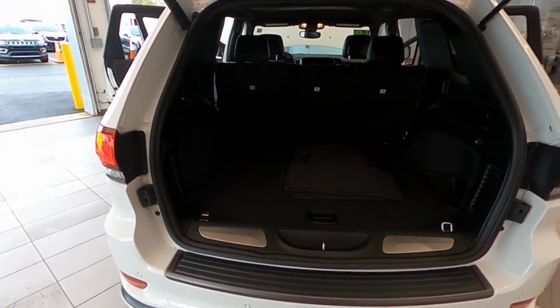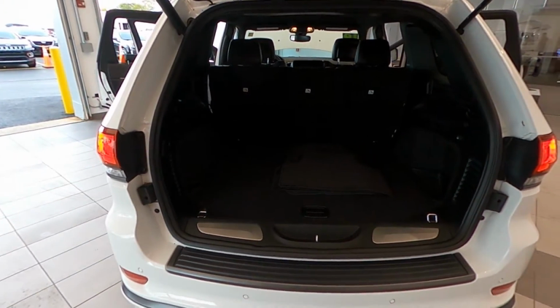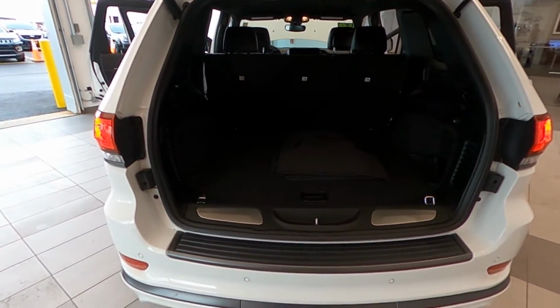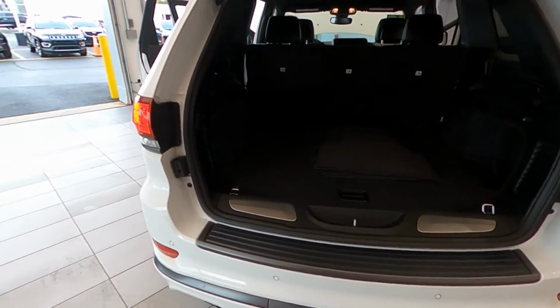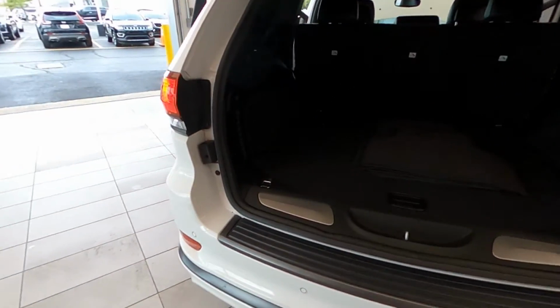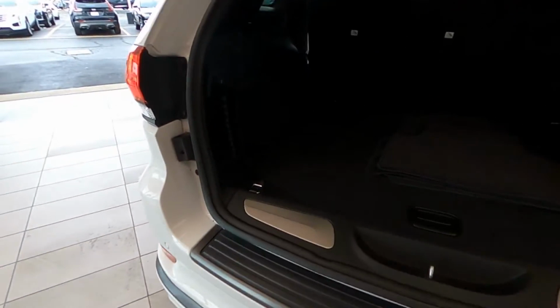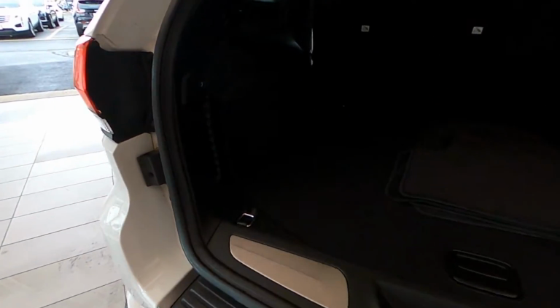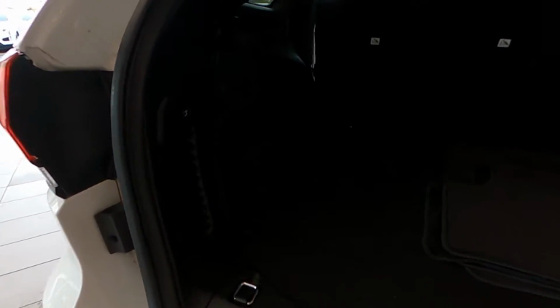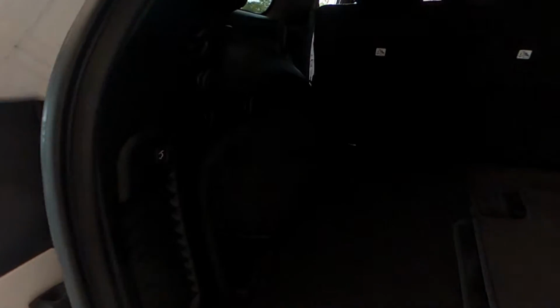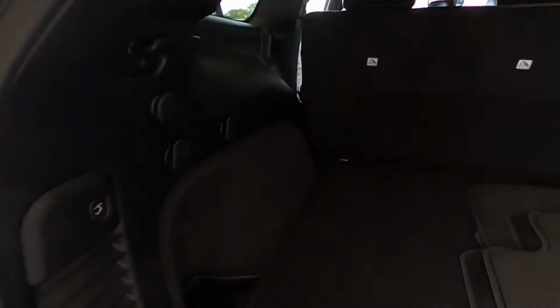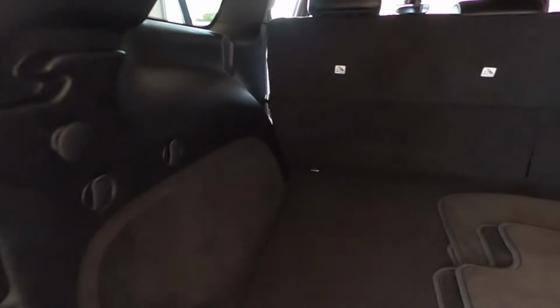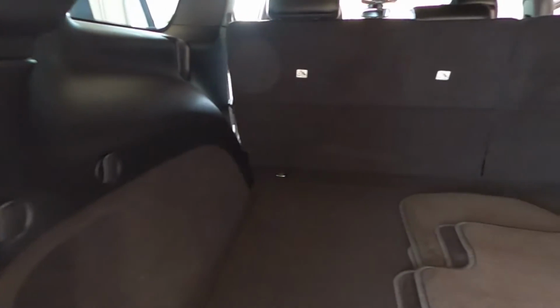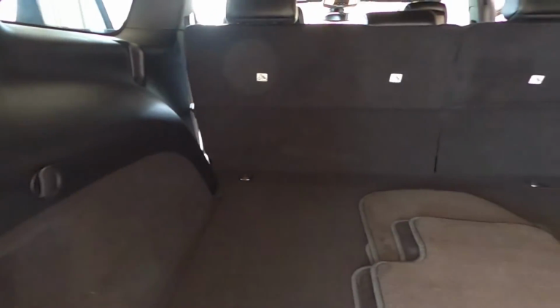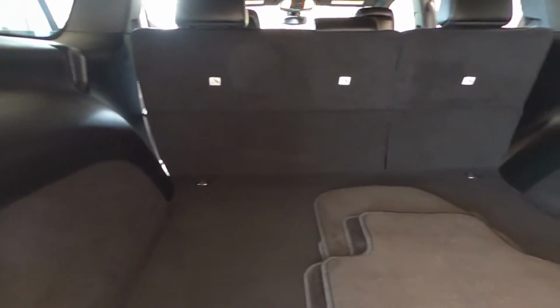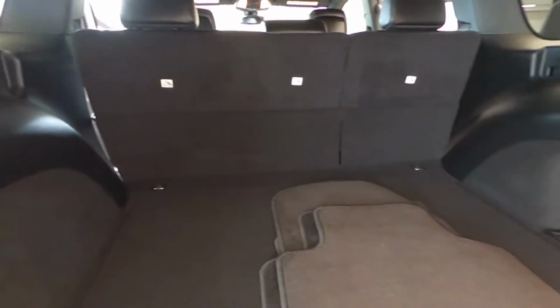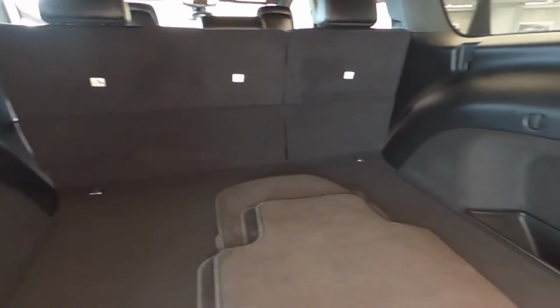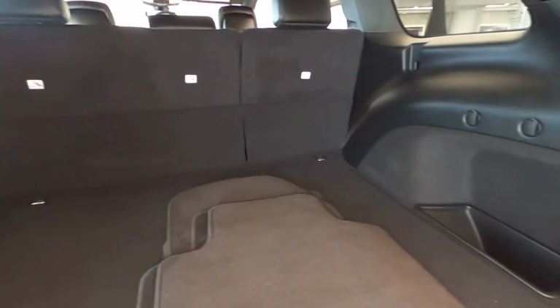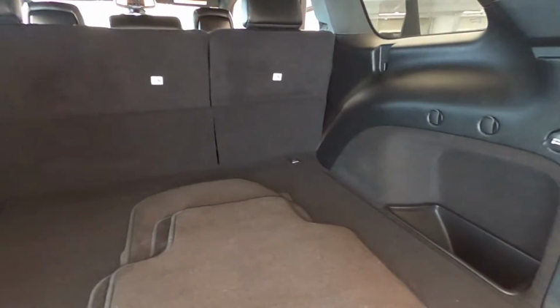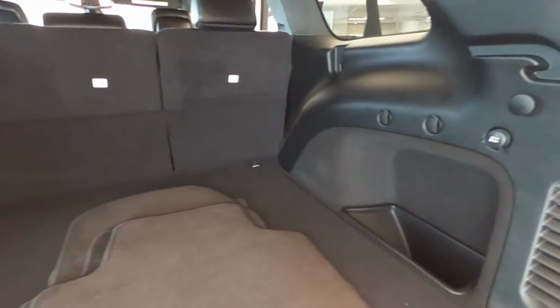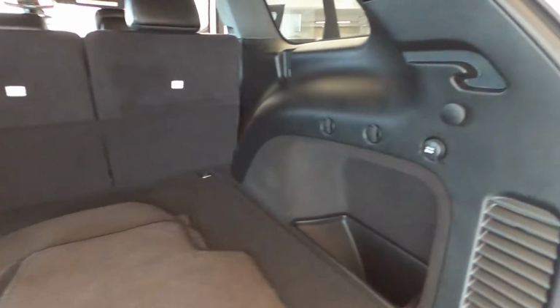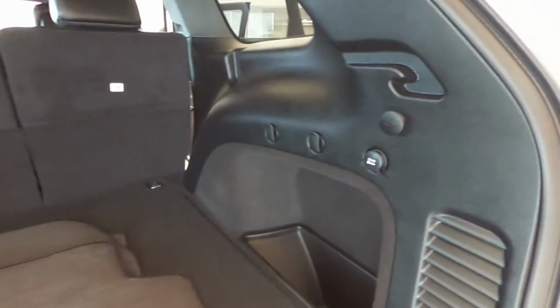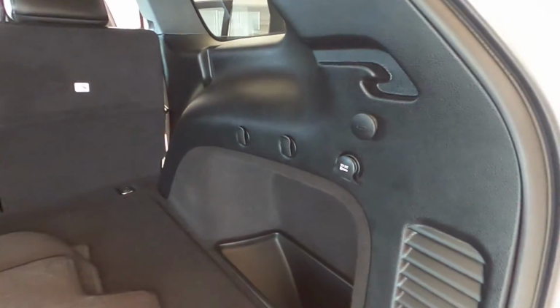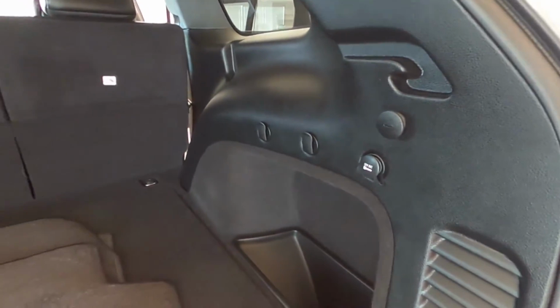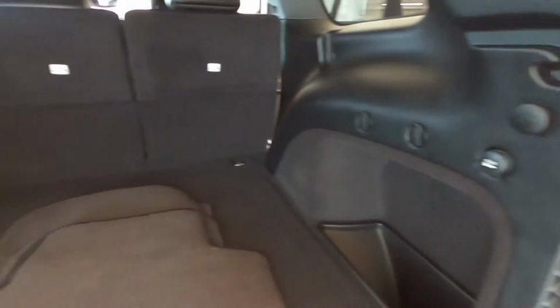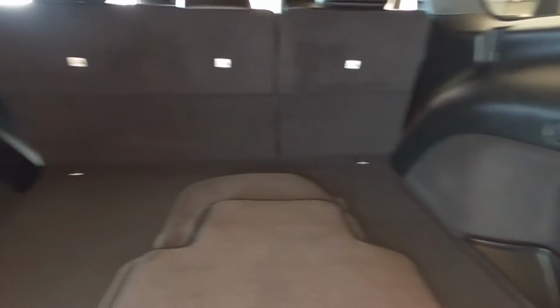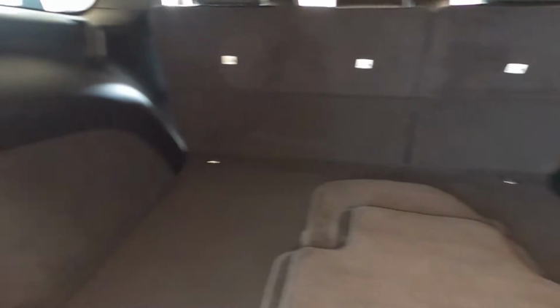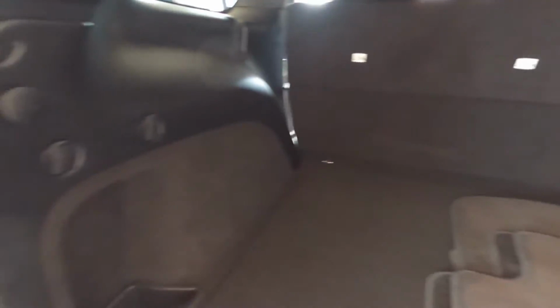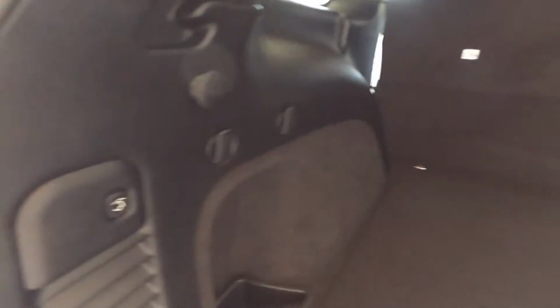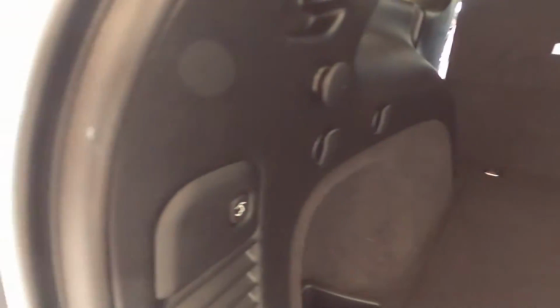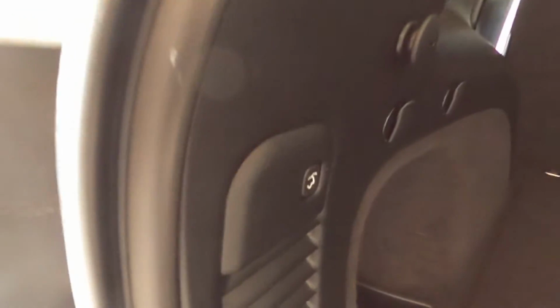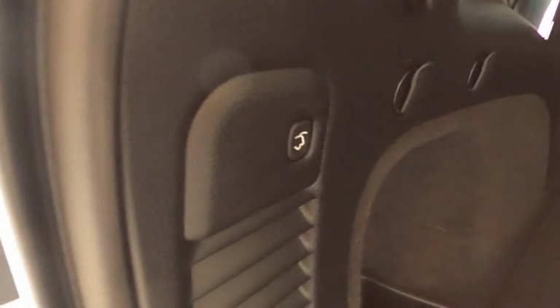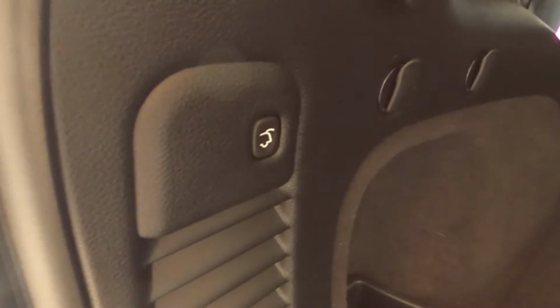Gloss black power heated side mirrors with manual folding, fog lamps, privacy glass, a power rear lift gate, plus so much more.